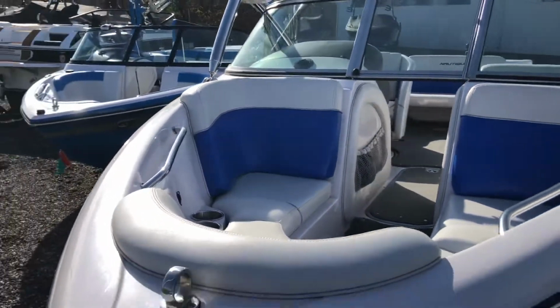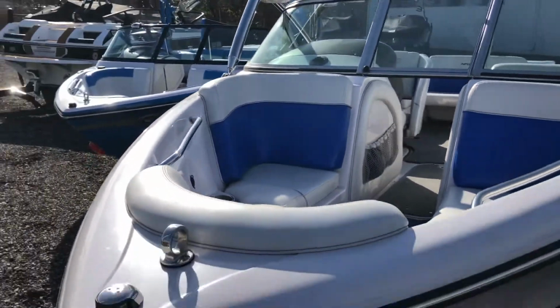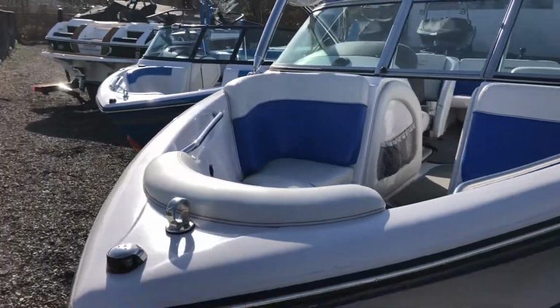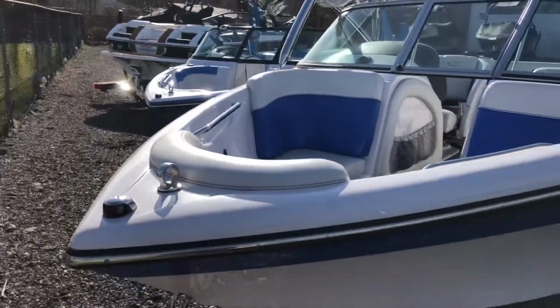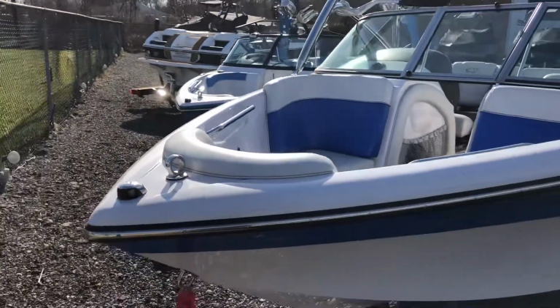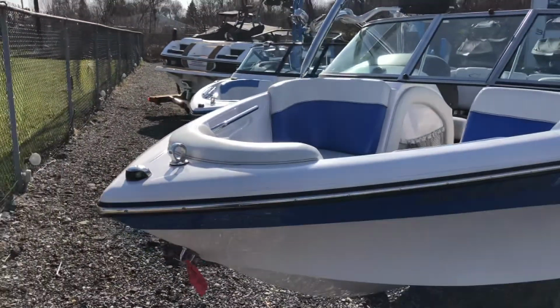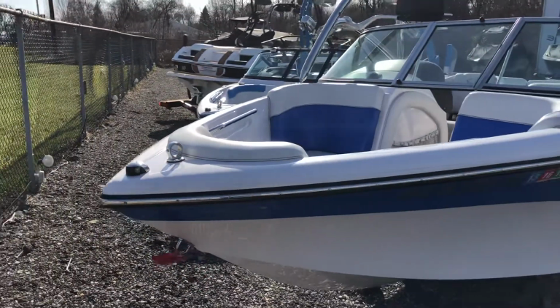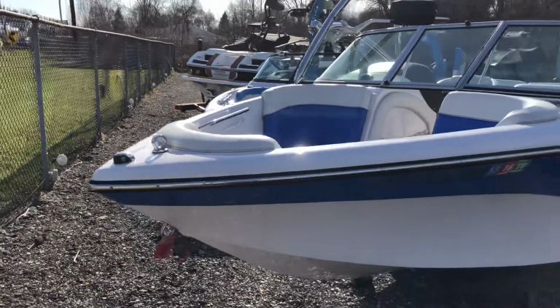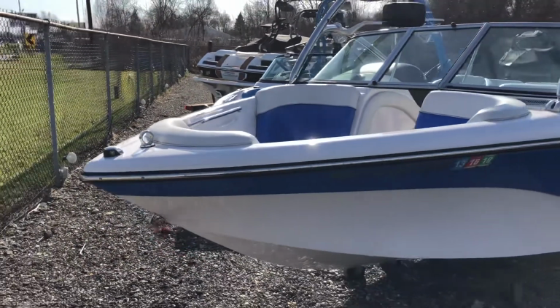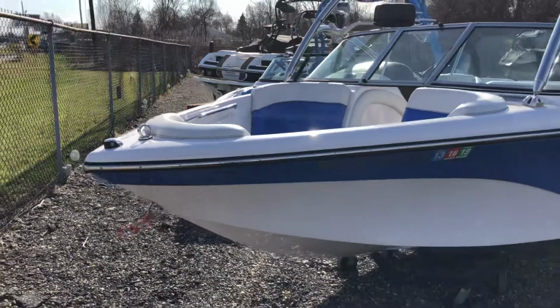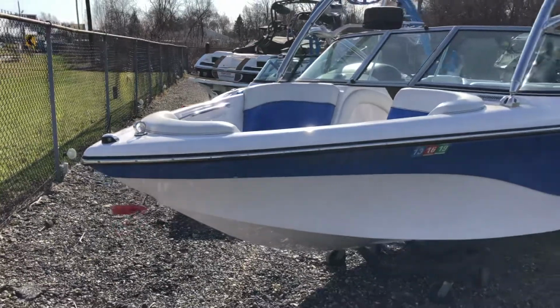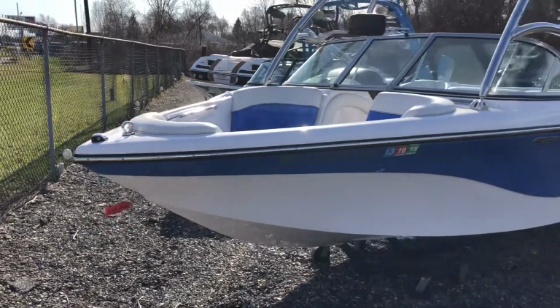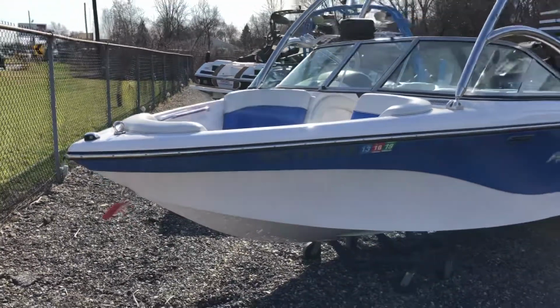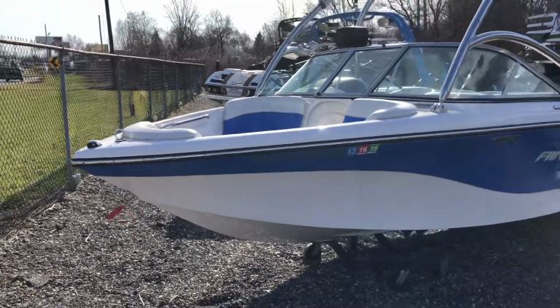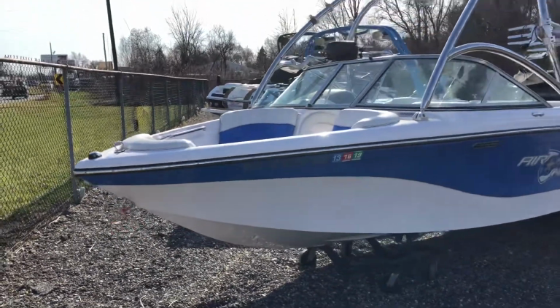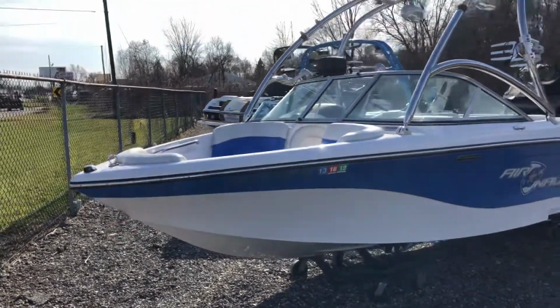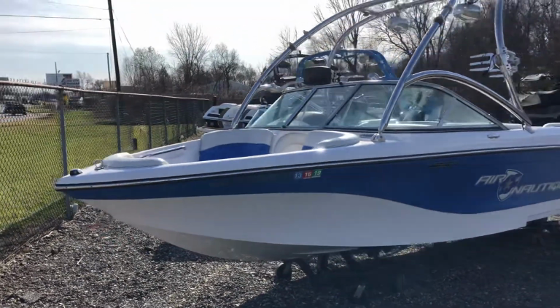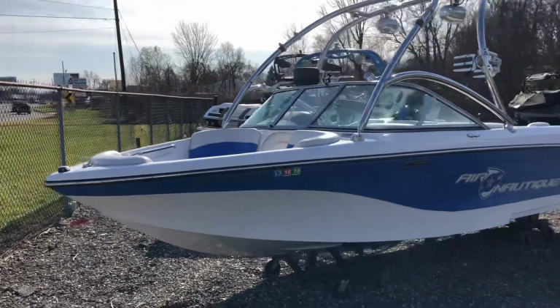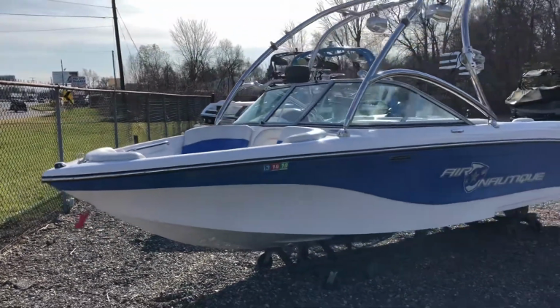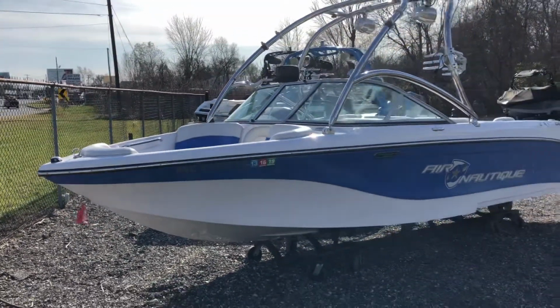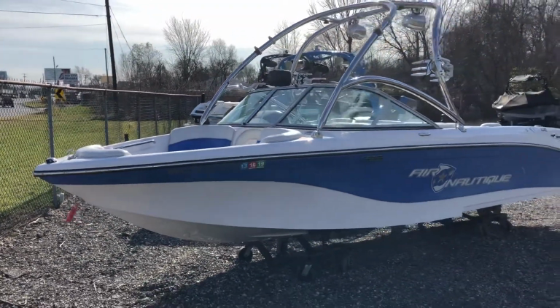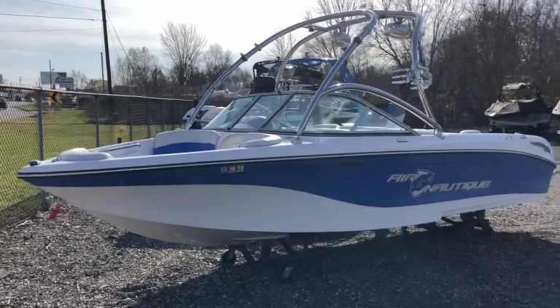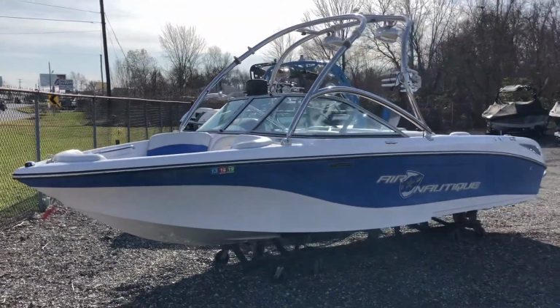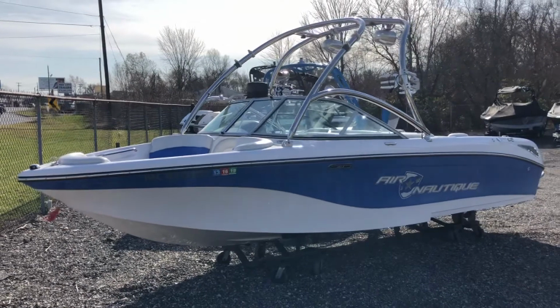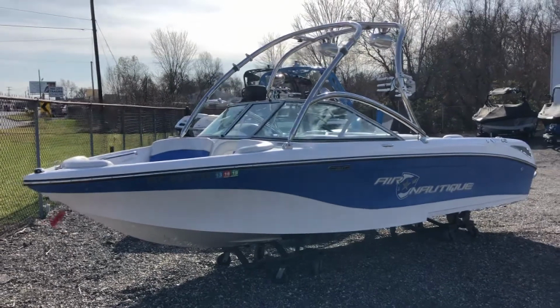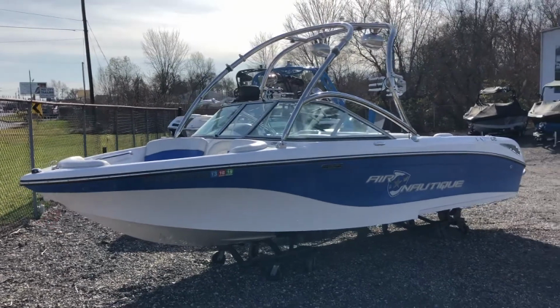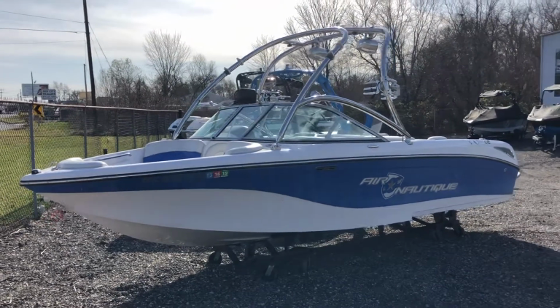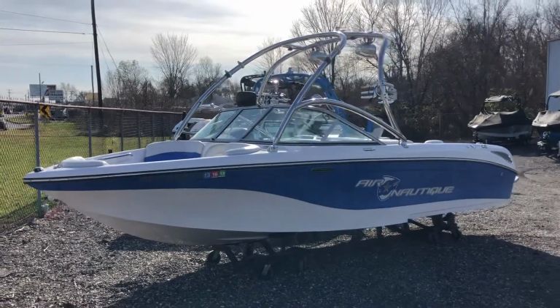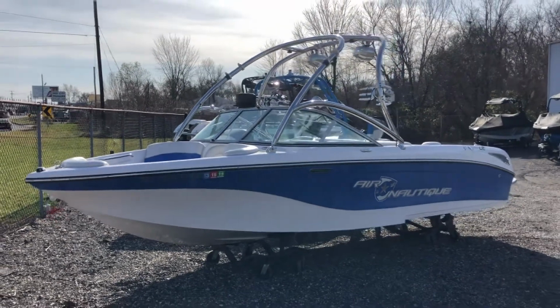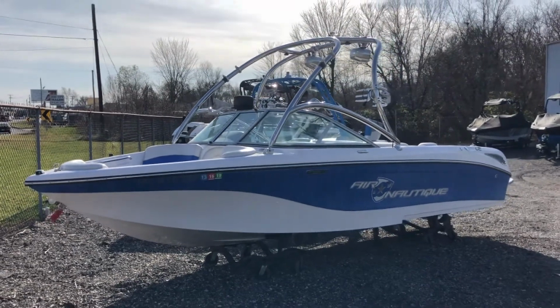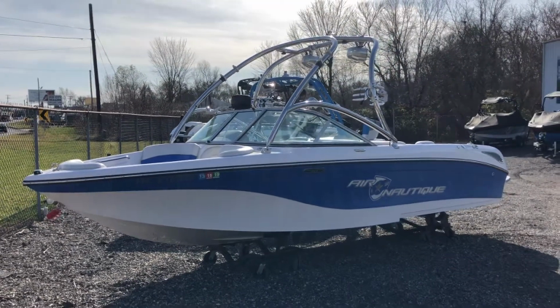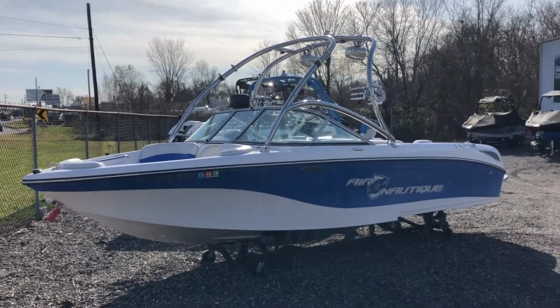Come see this Nautique 211 — again, 2009 brokerage listing. We've got it here at Wakeside. Give us a call at 574-264-2874.